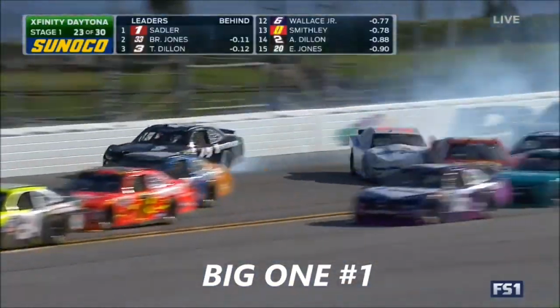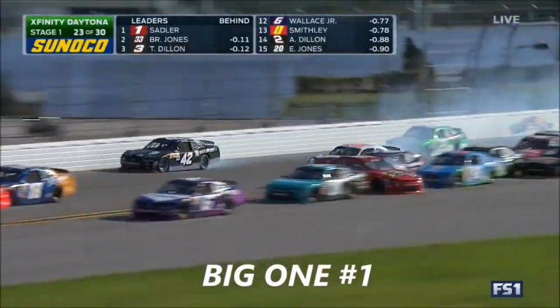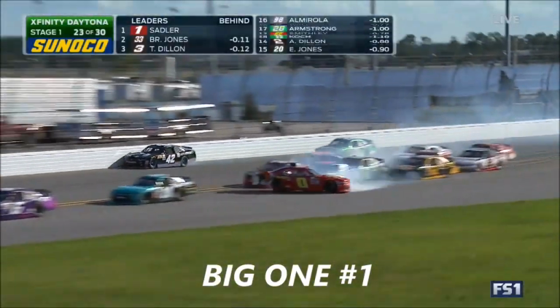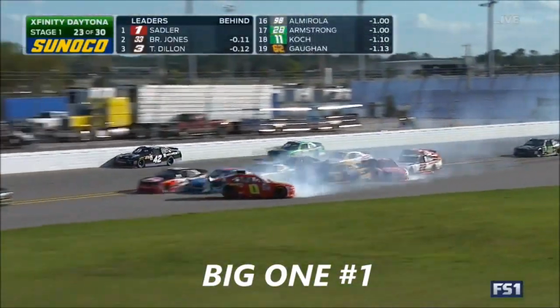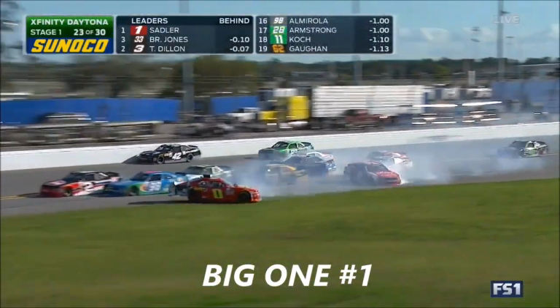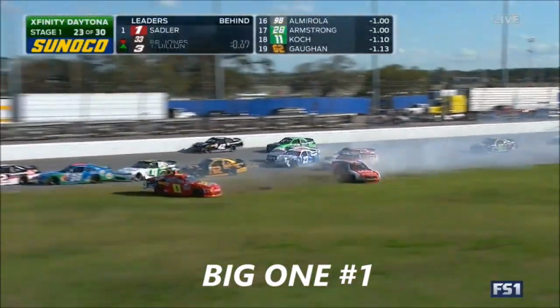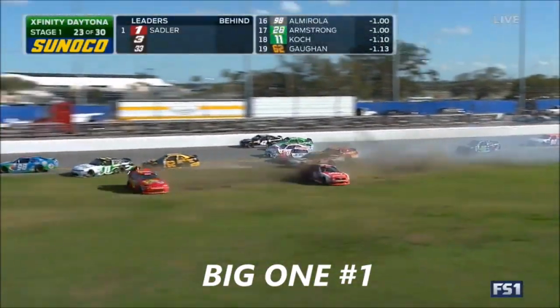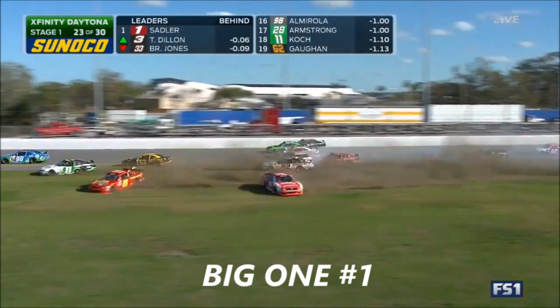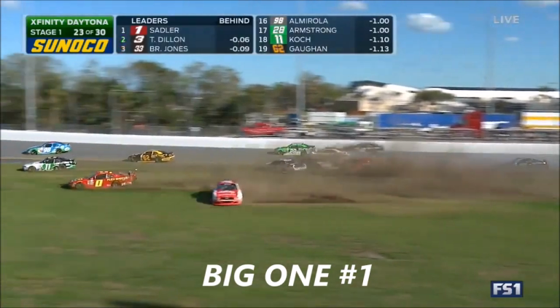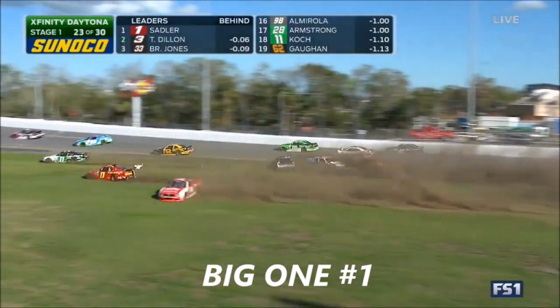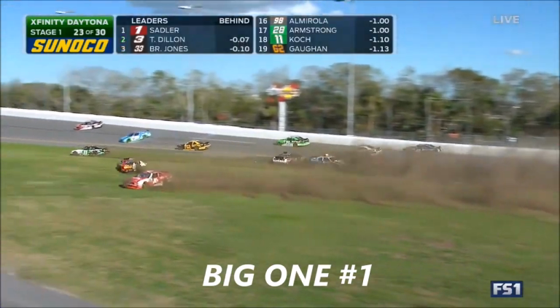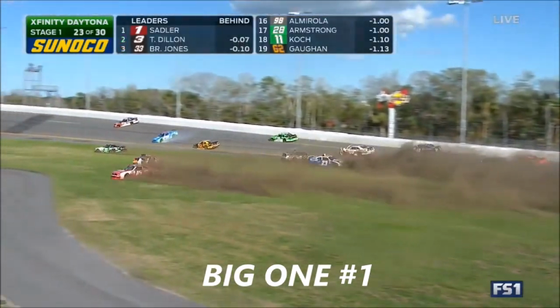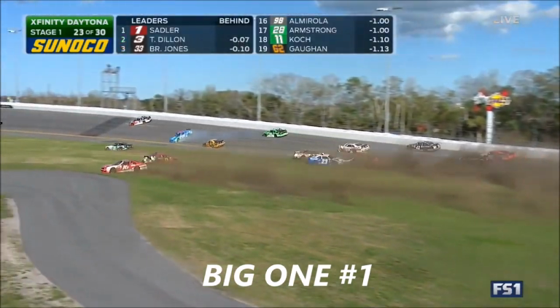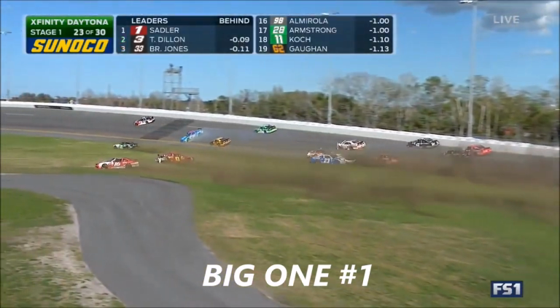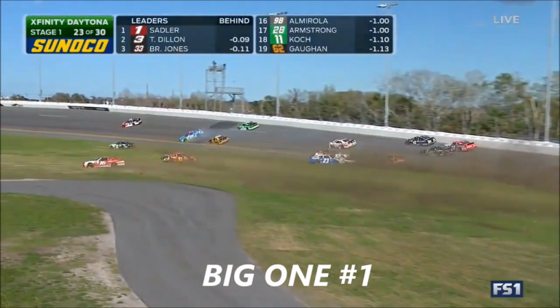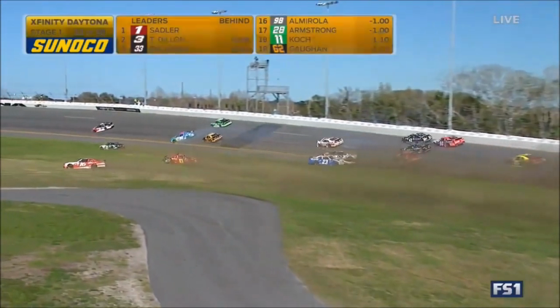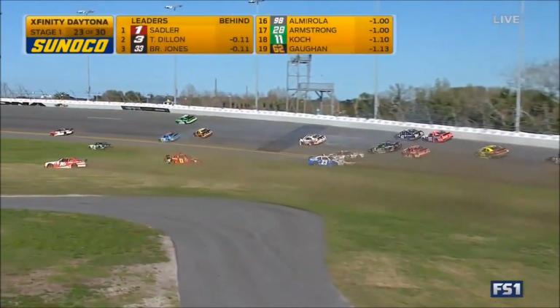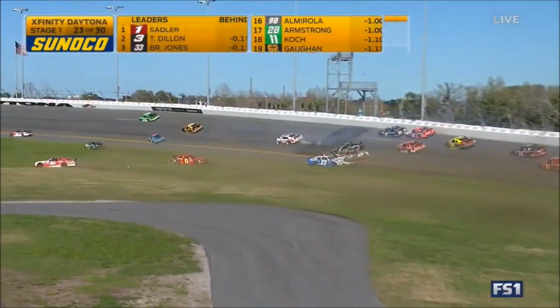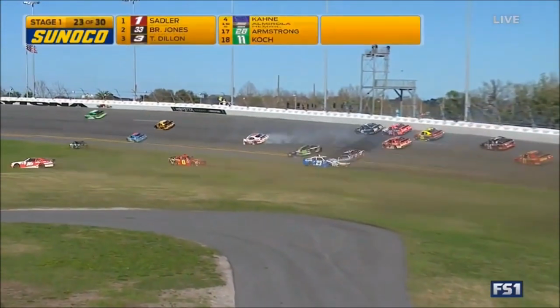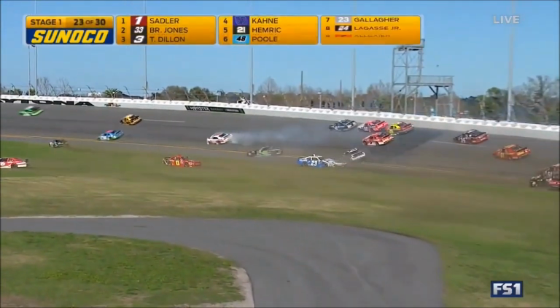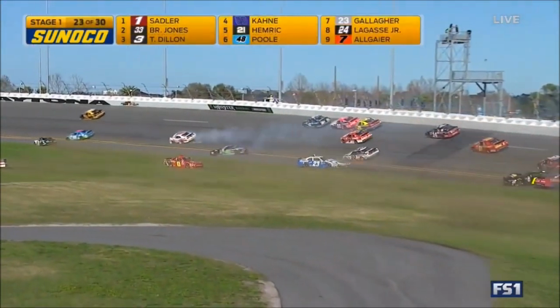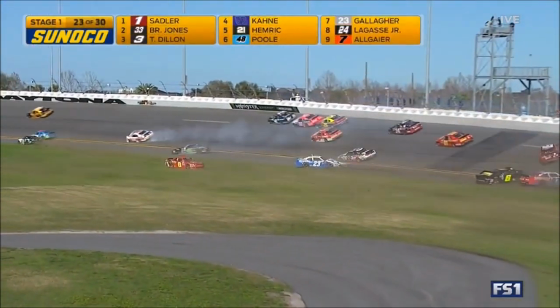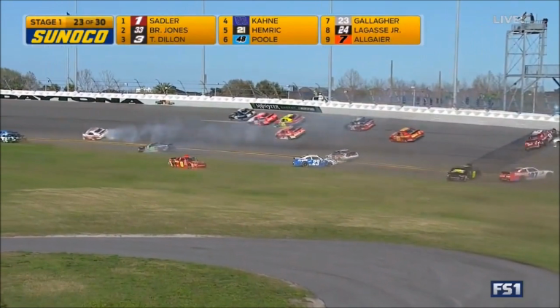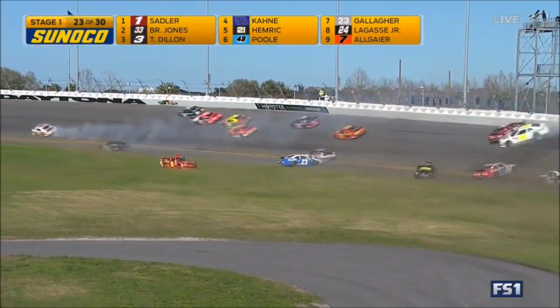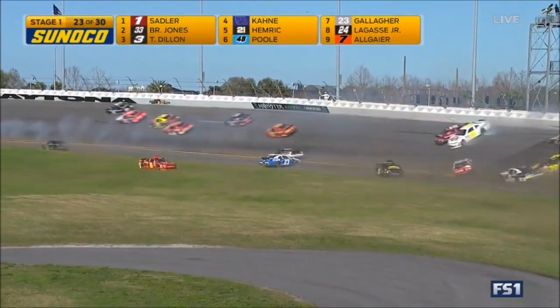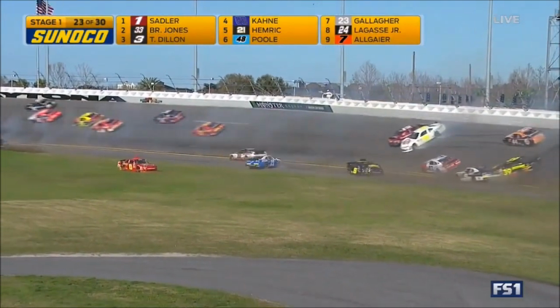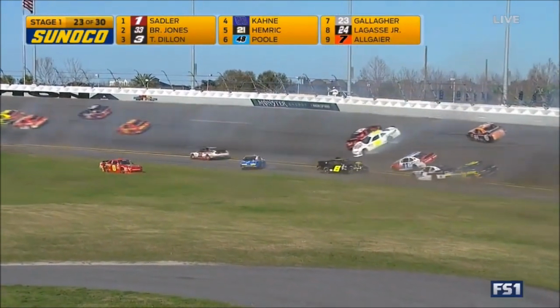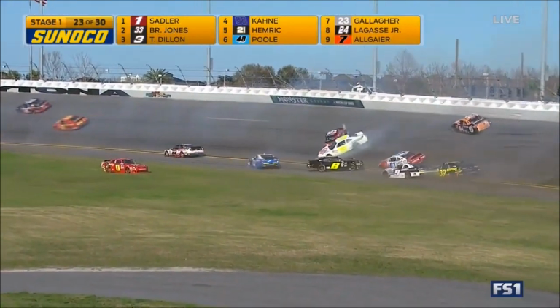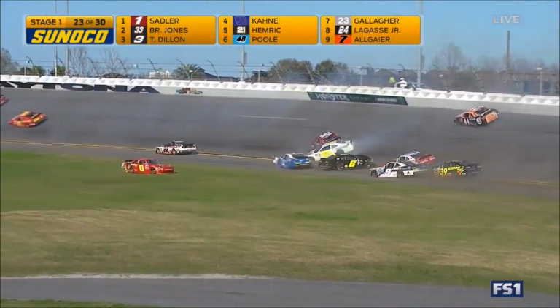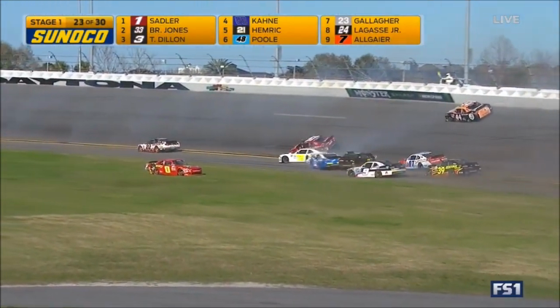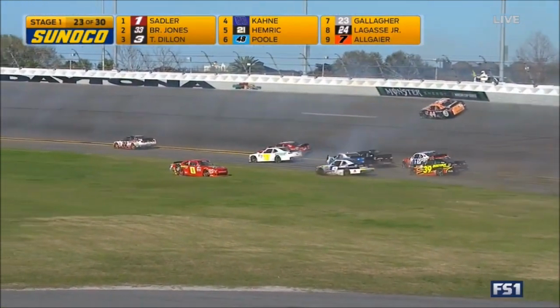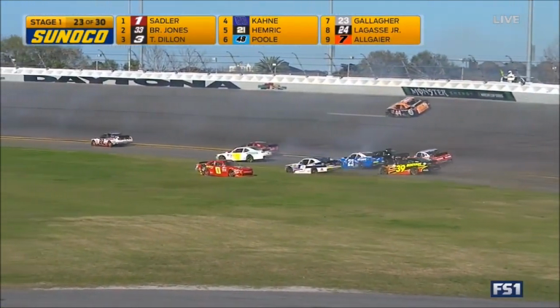Oh, we got trouble. Tyler Reddick in the 42. That's Ryan Reed. Derek Smithley through the glass. Spencer Gallagher gets a piece of it — and they're still wrecking. William Byron.